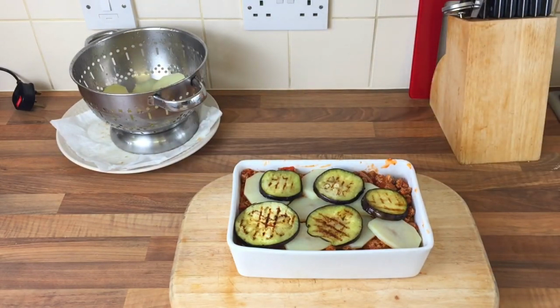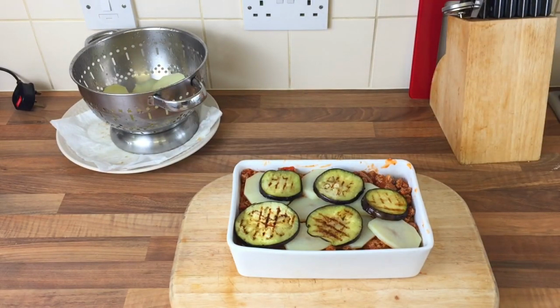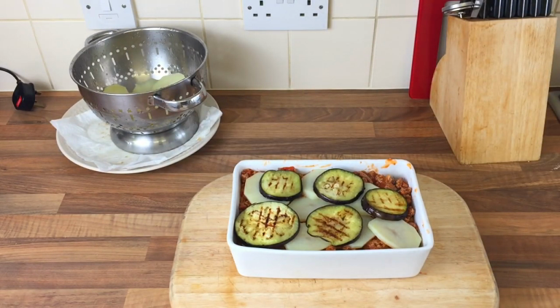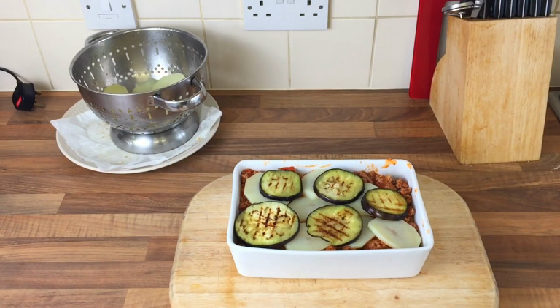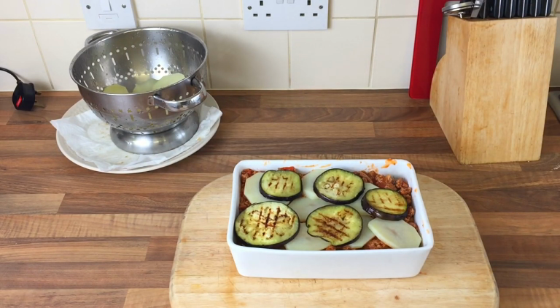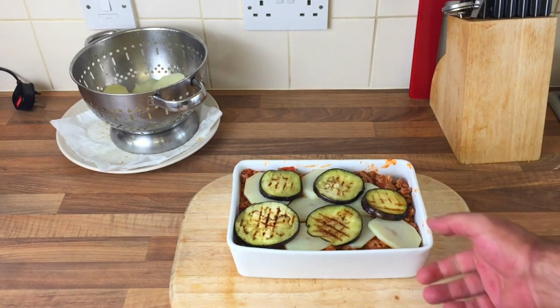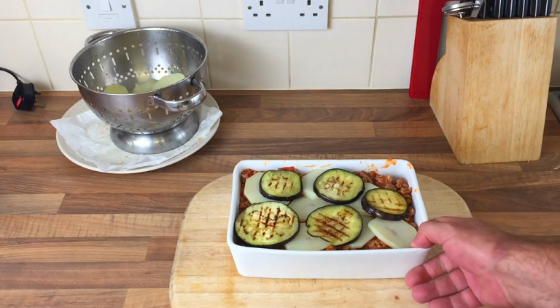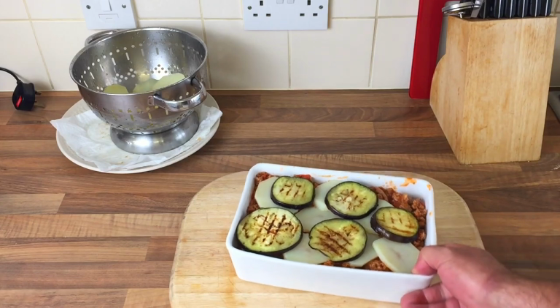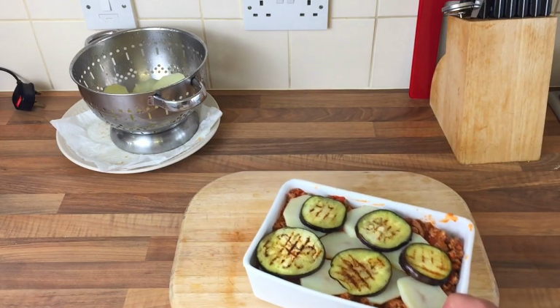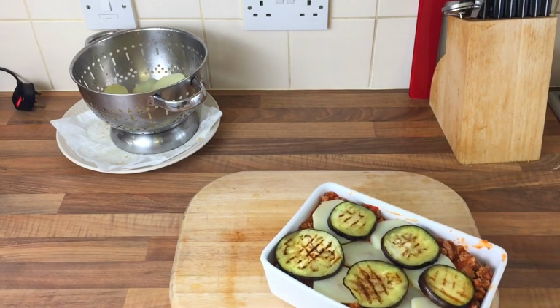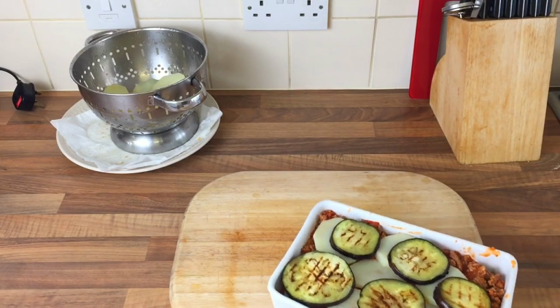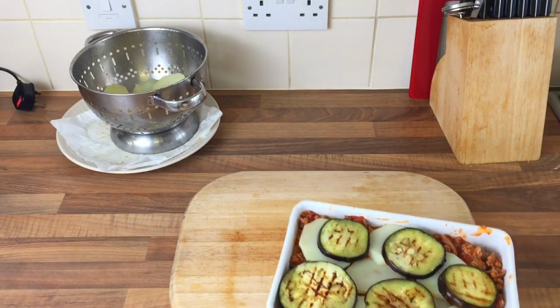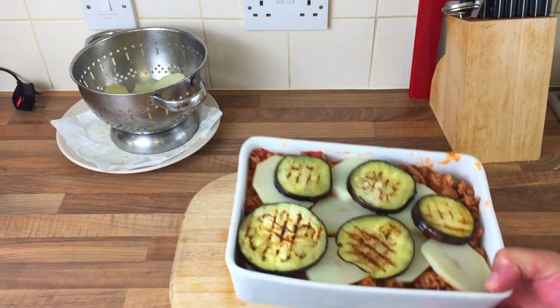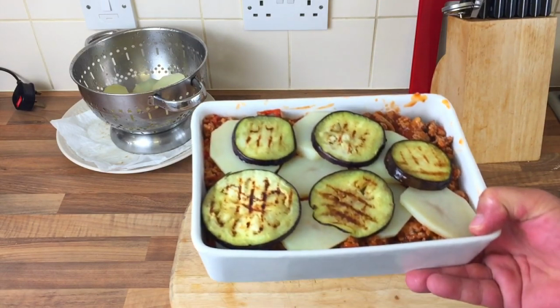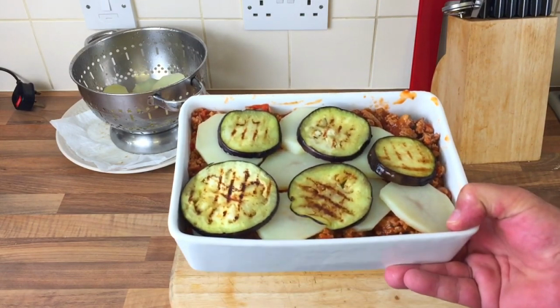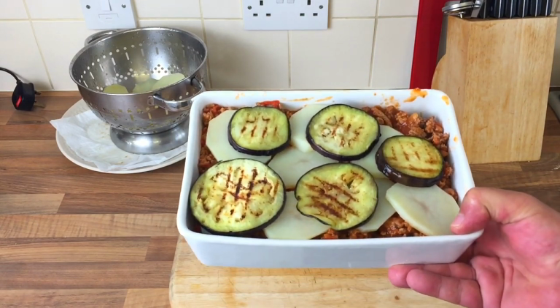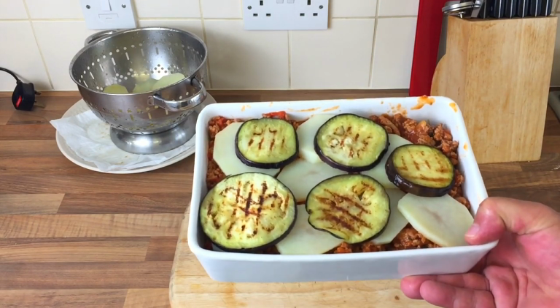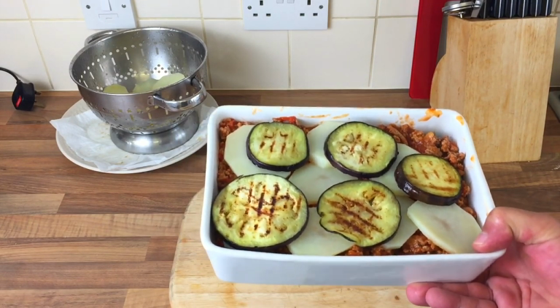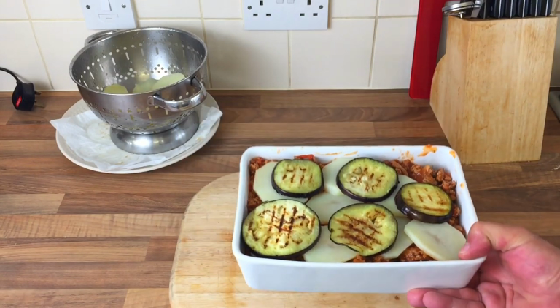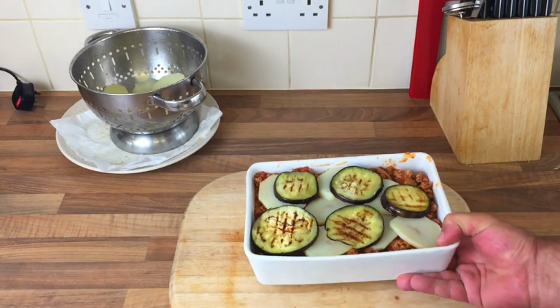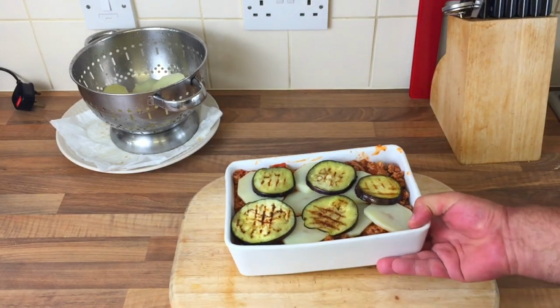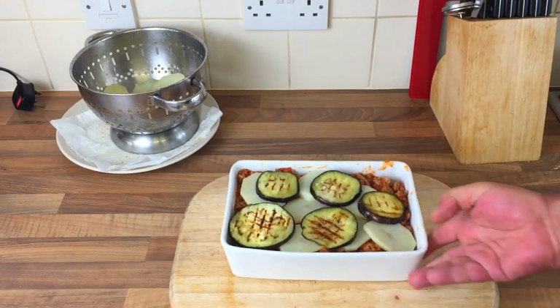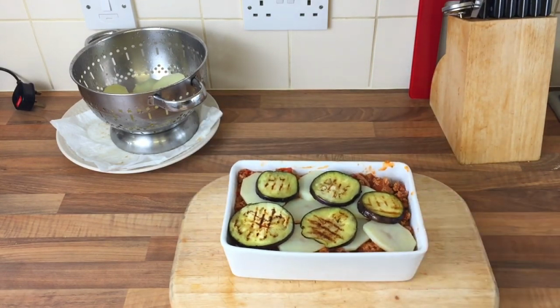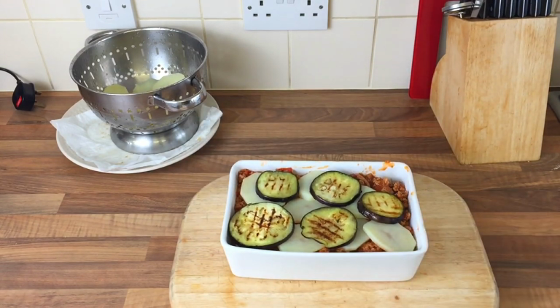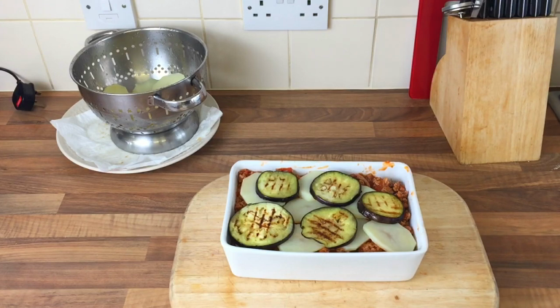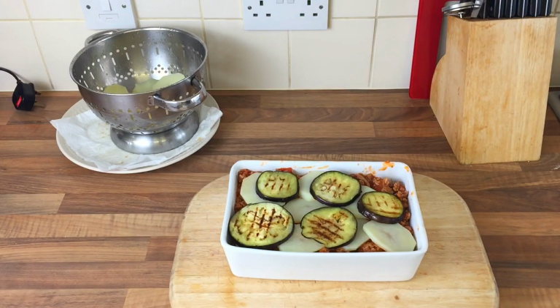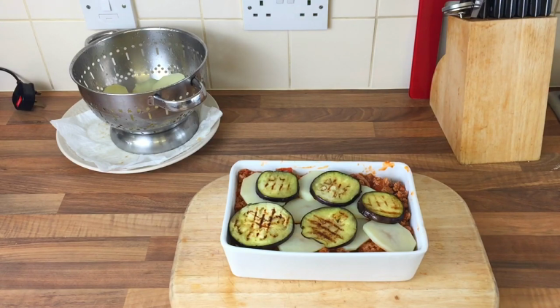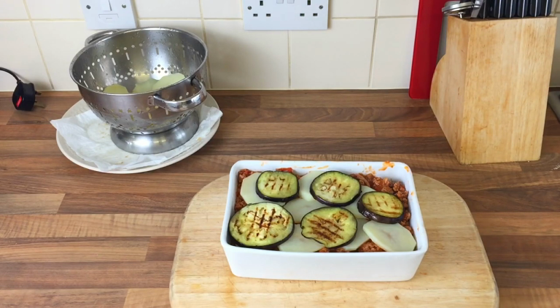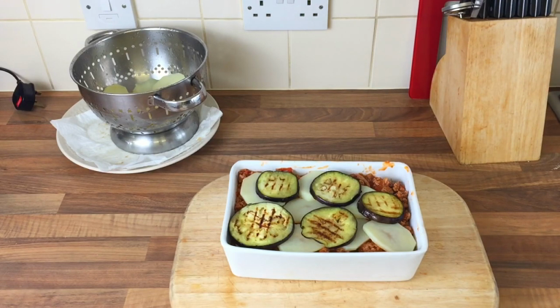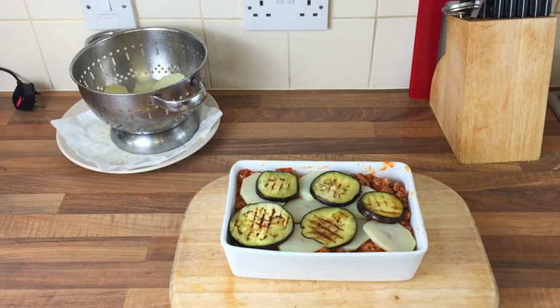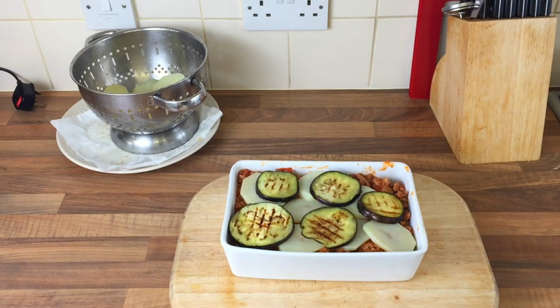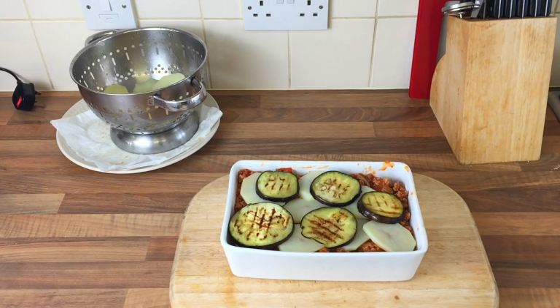So far so good for a first attempt — what do you think? I've still got the sauce and cheese to go on yet, so on to the sauce now.